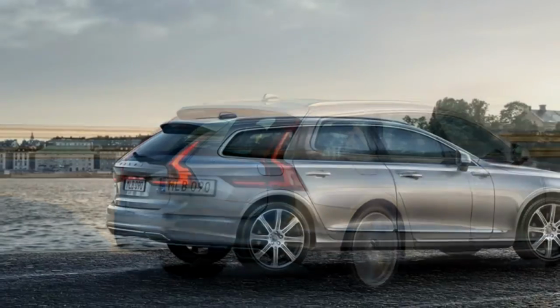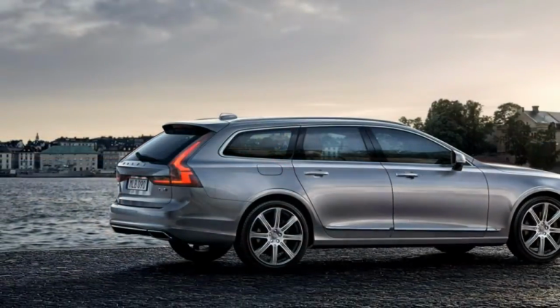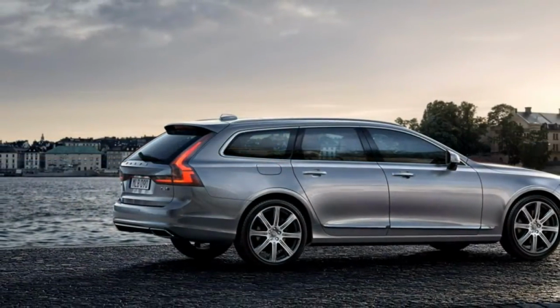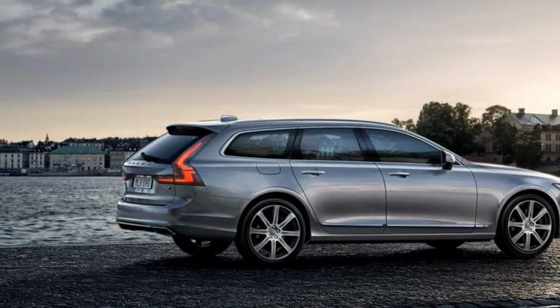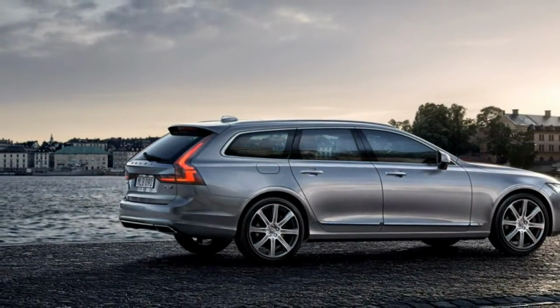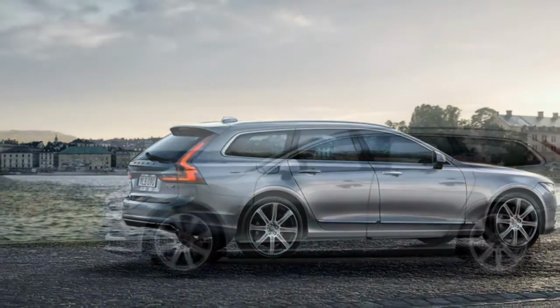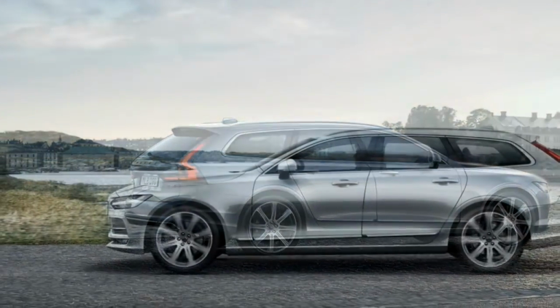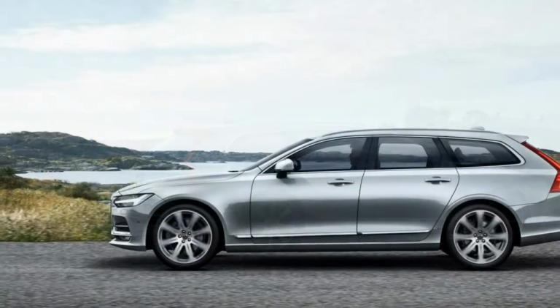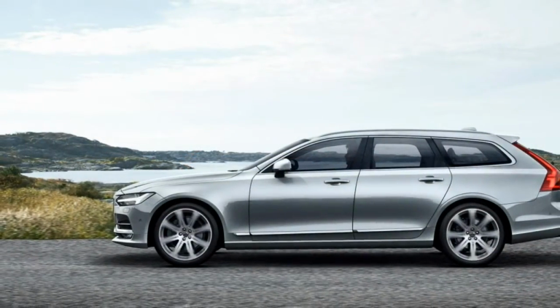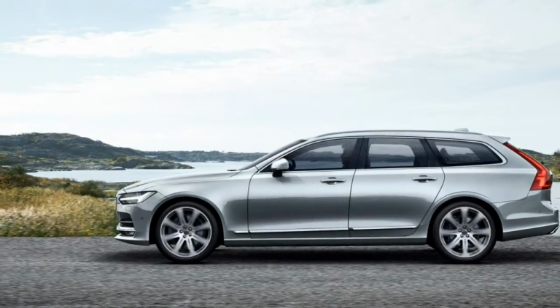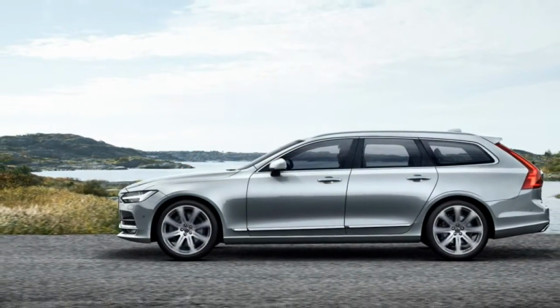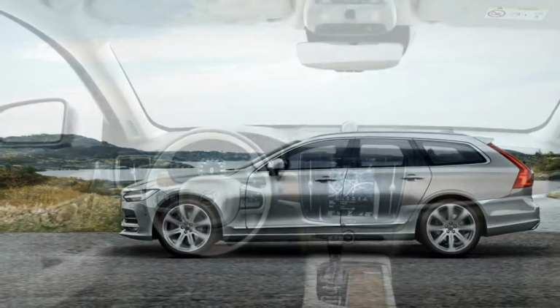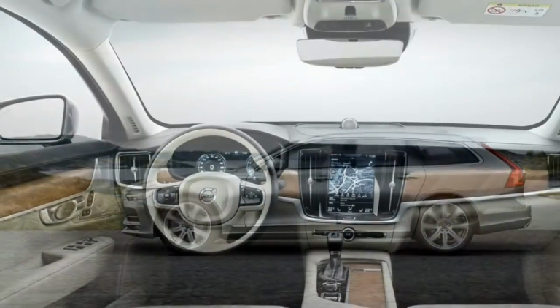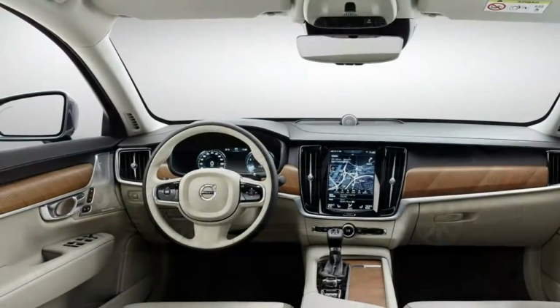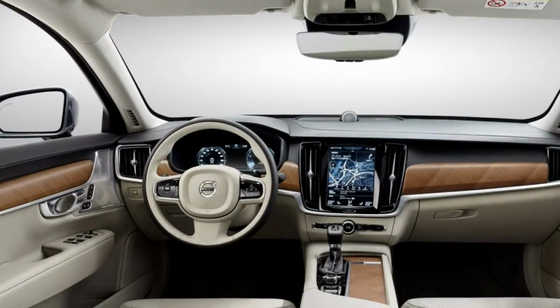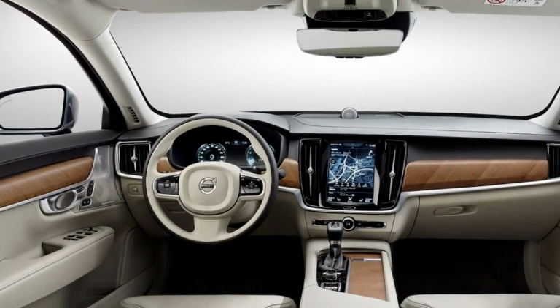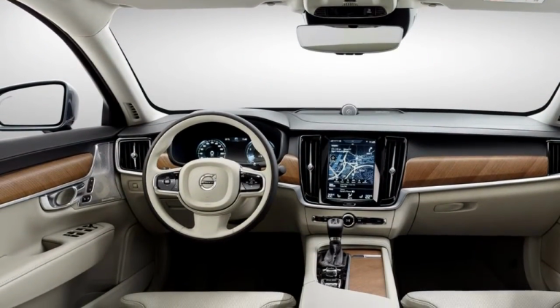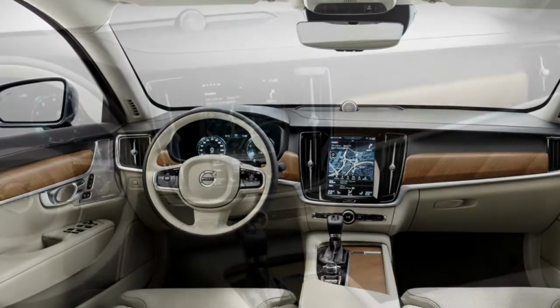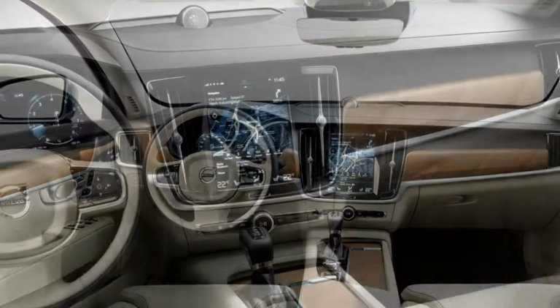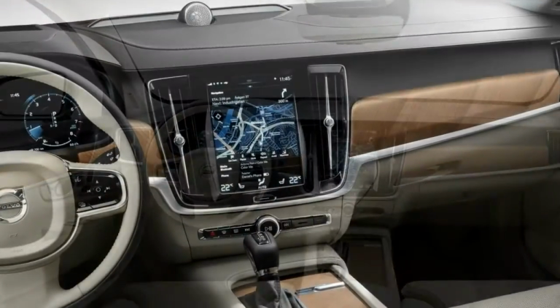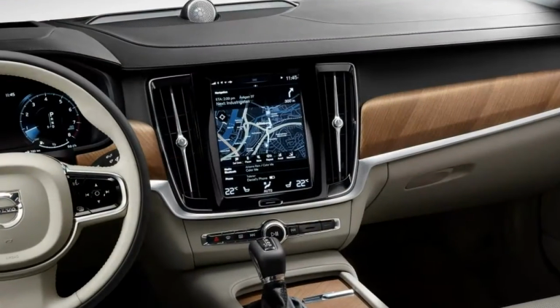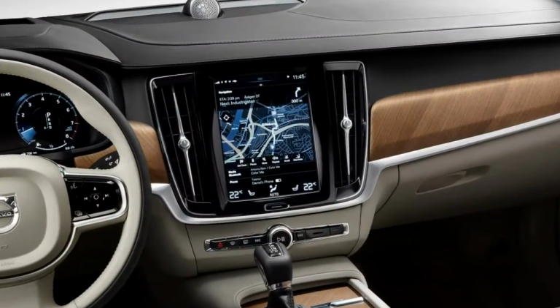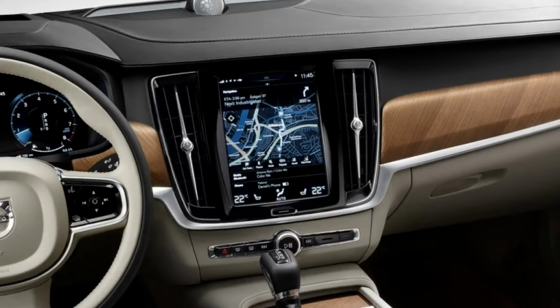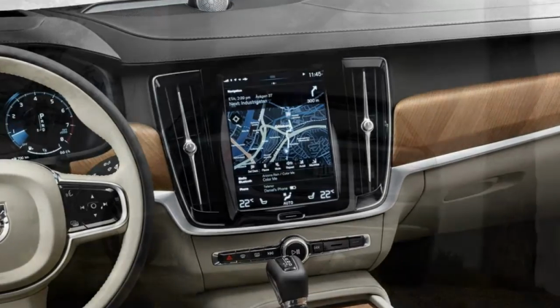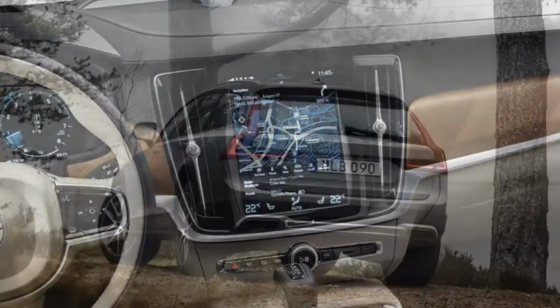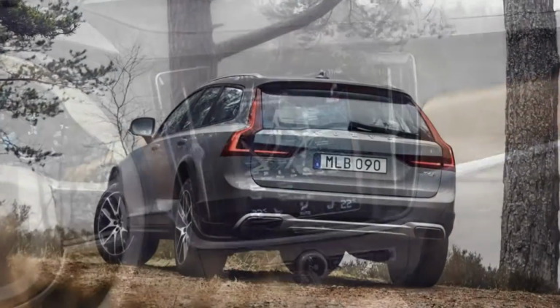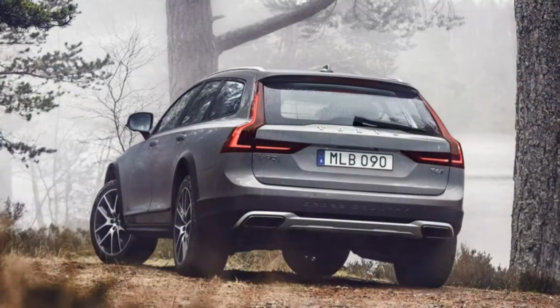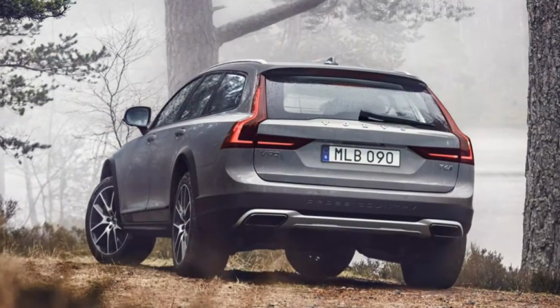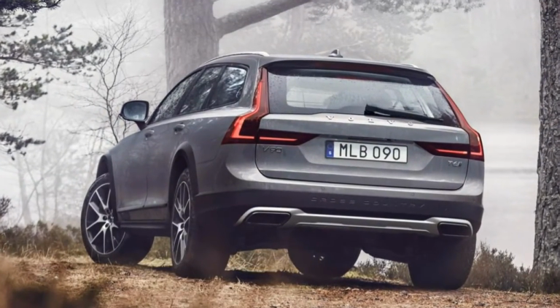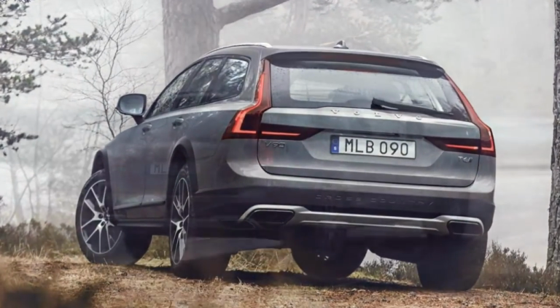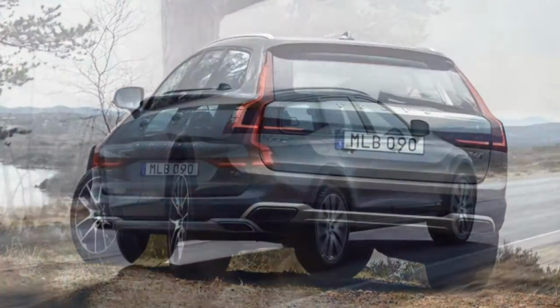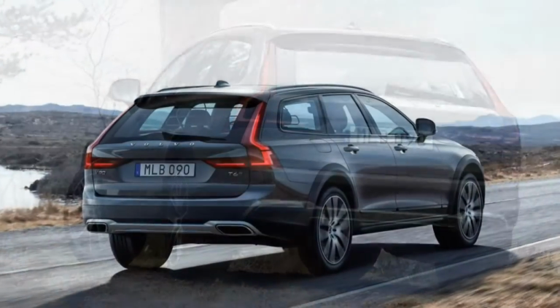The Cross Country should provide standout utility in all cargo-related respects, being more user-friendly than an SUV and more commodious than a sedan. Lack of towing ability could be its only drawback compared to midsize SUVs.